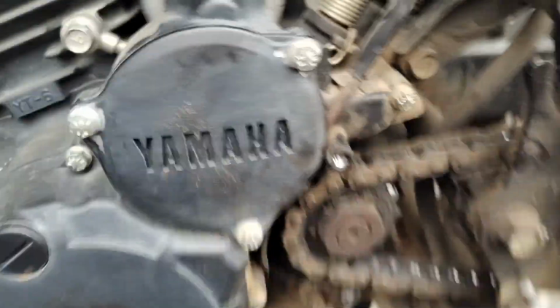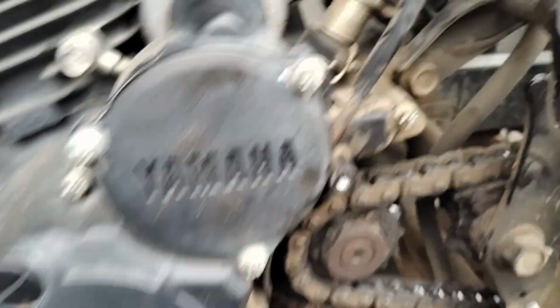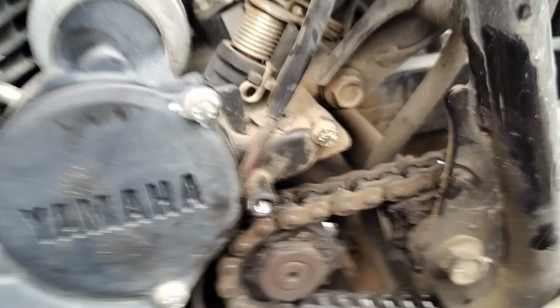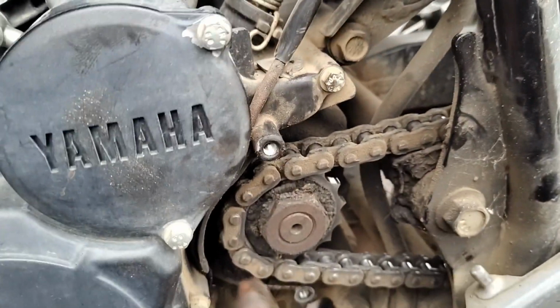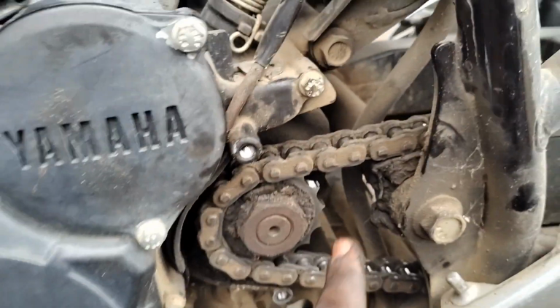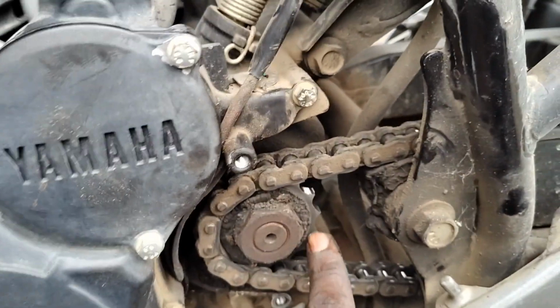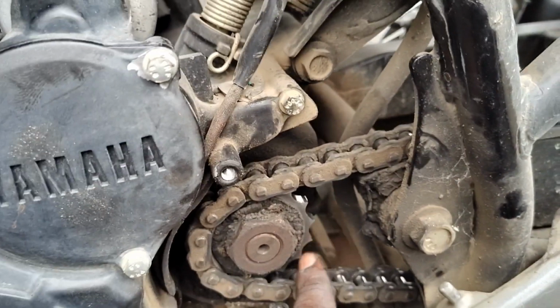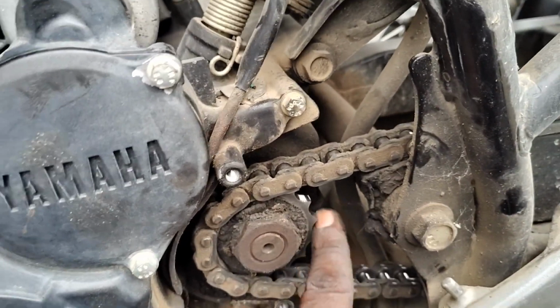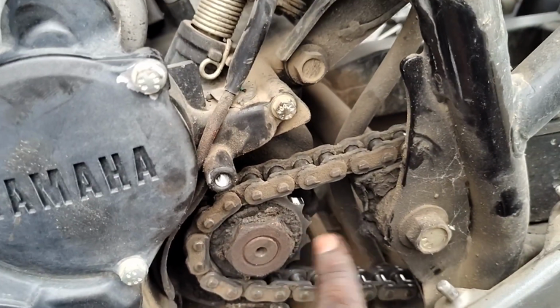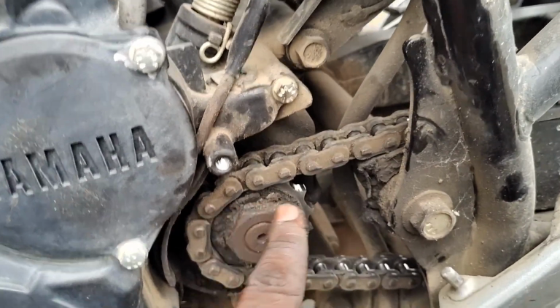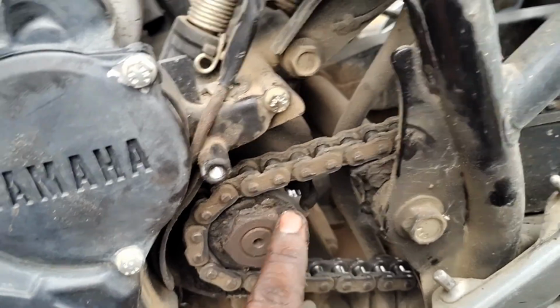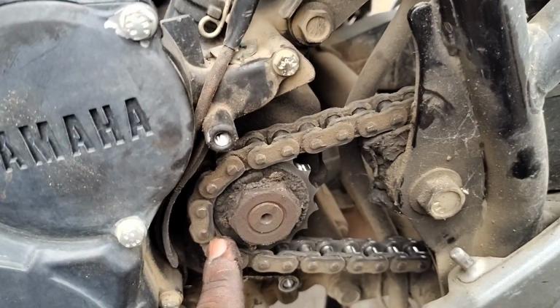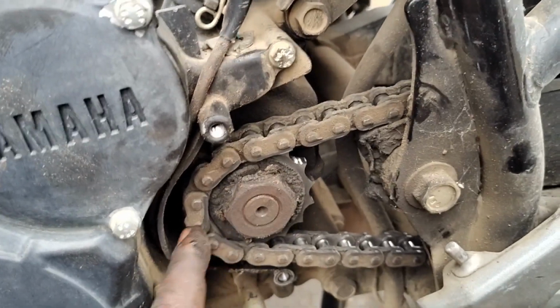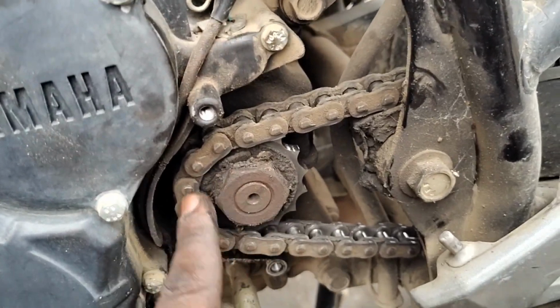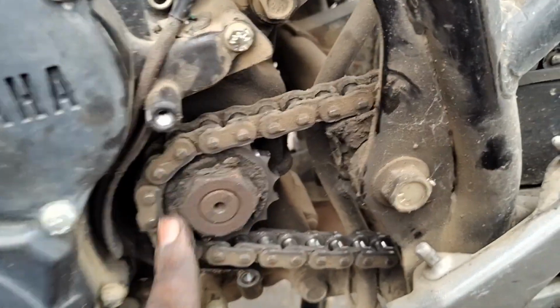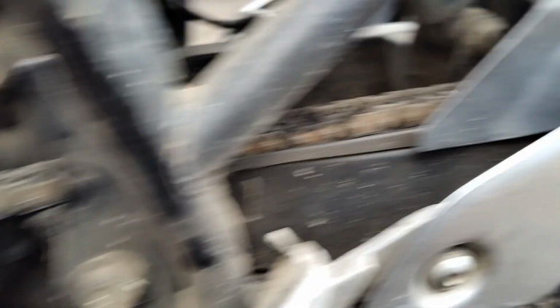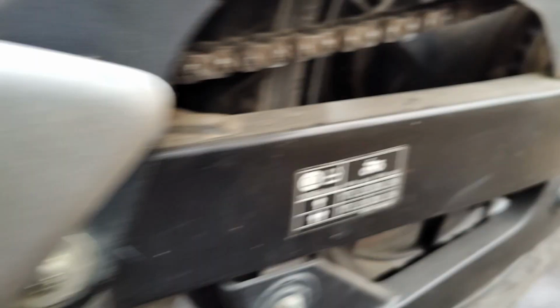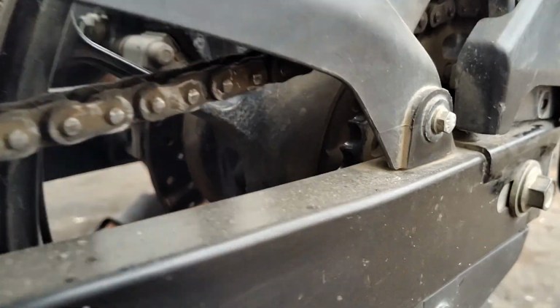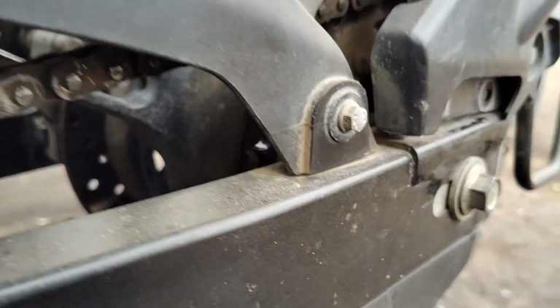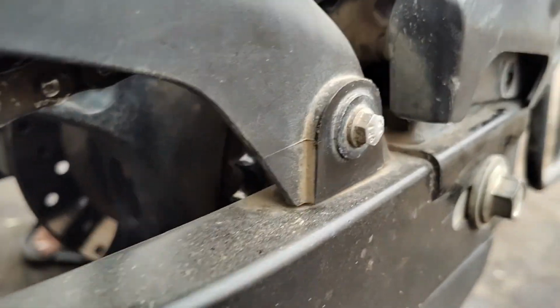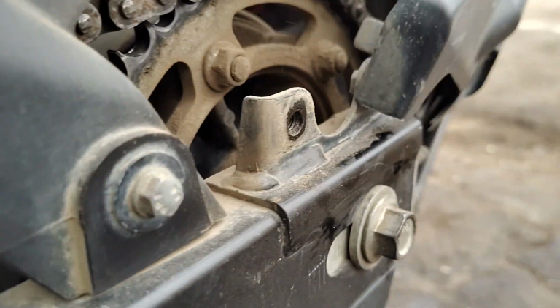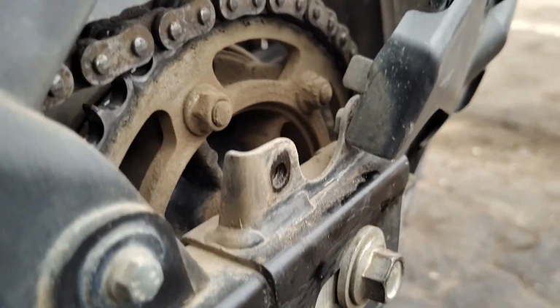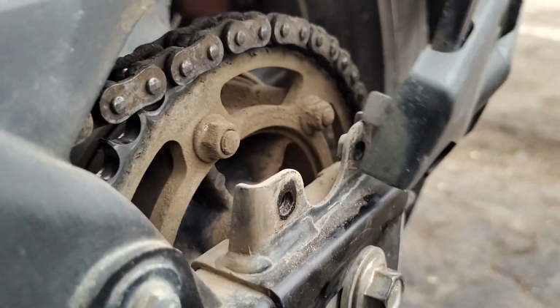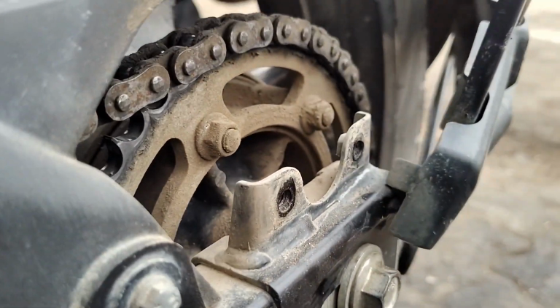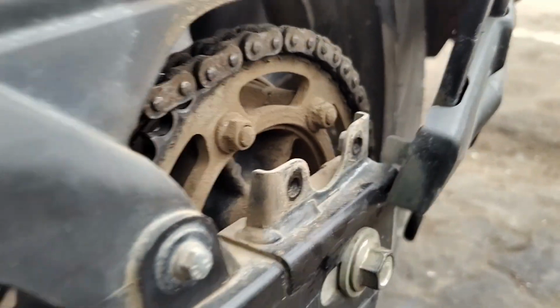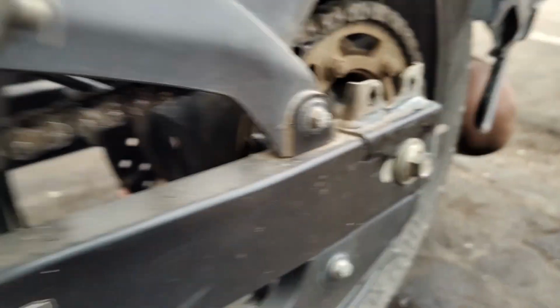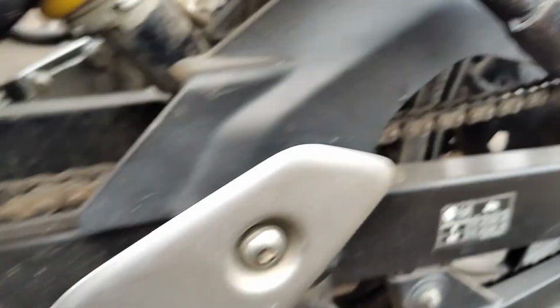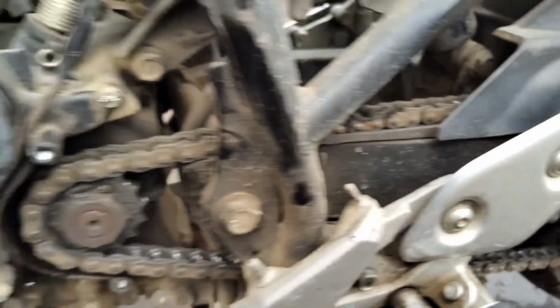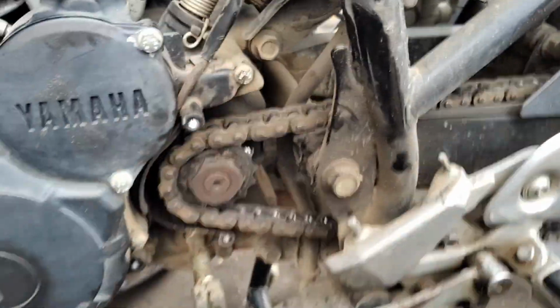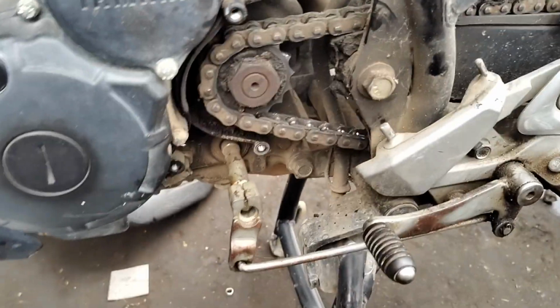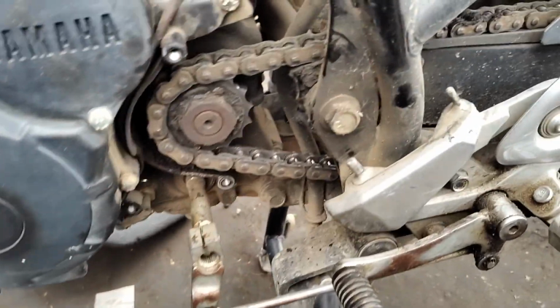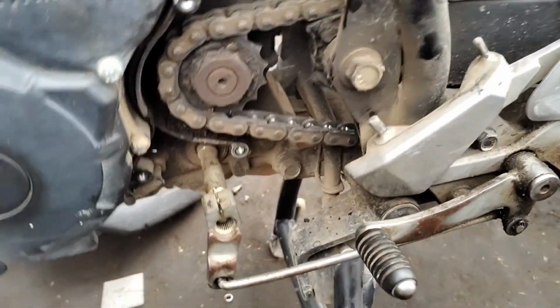When we are talking about the sprocket cover, we are going to change the sprocket. We are going to show you how the sprocket change is done.